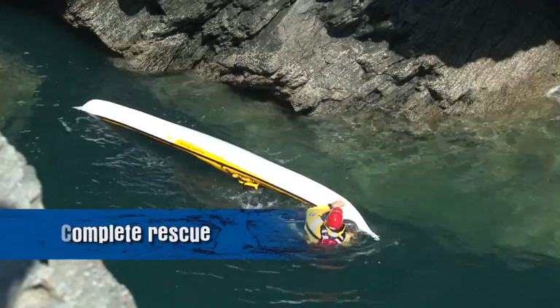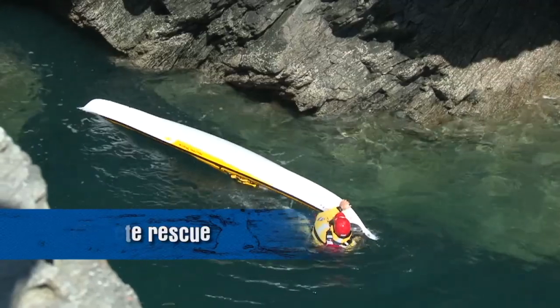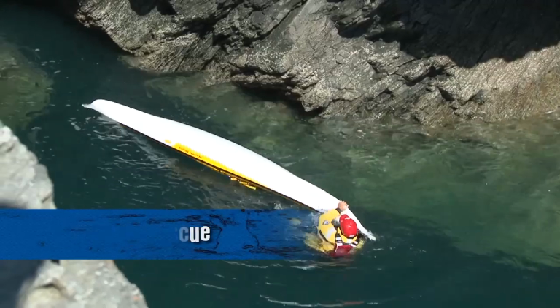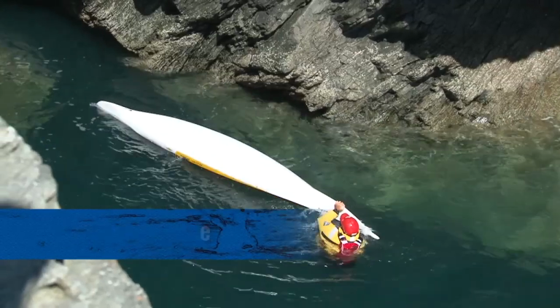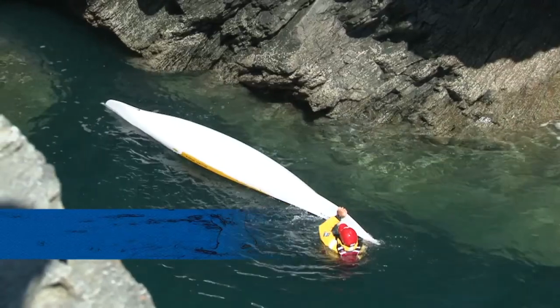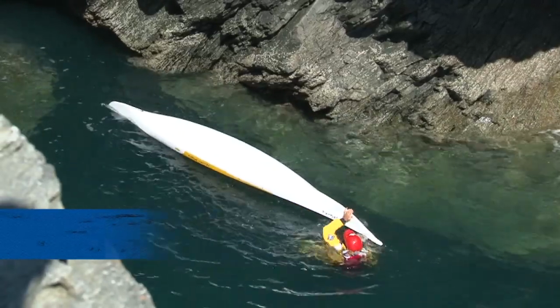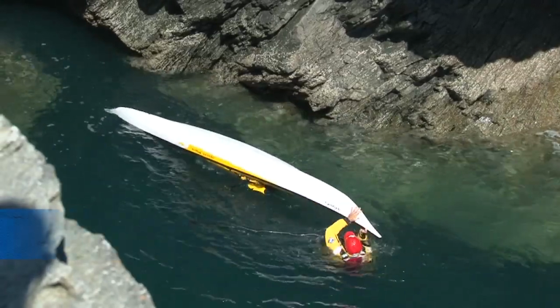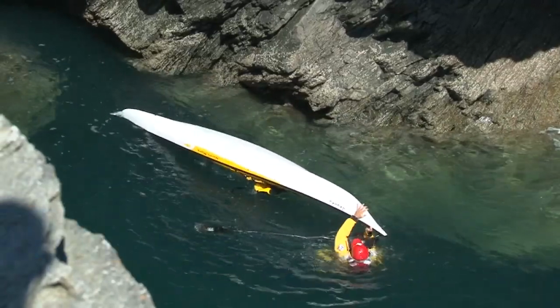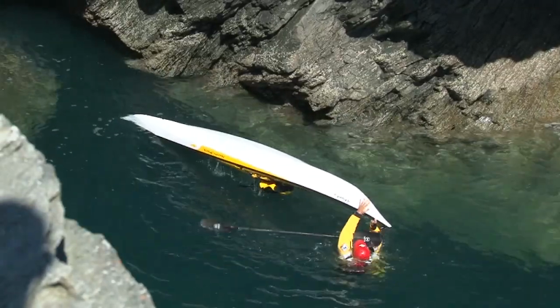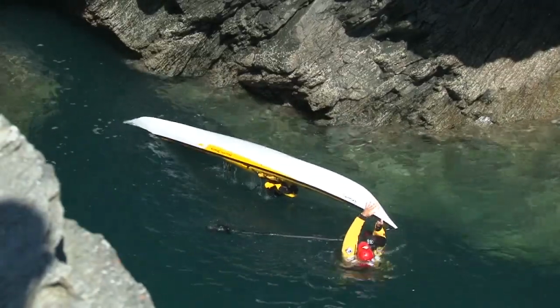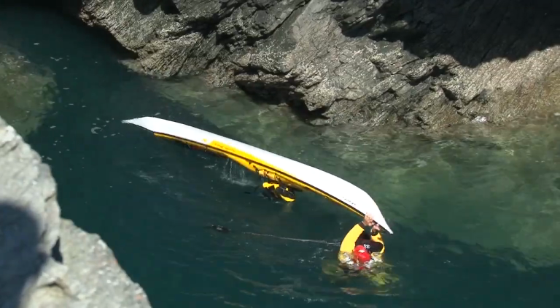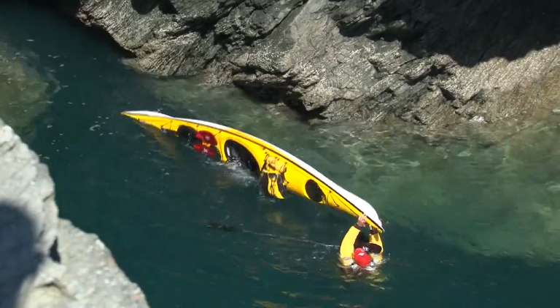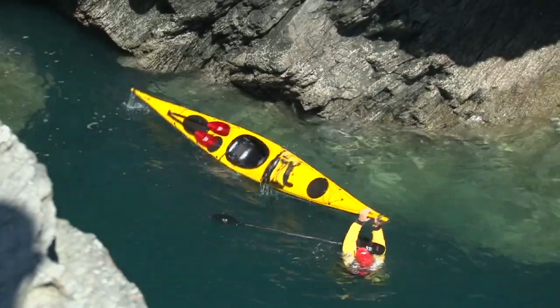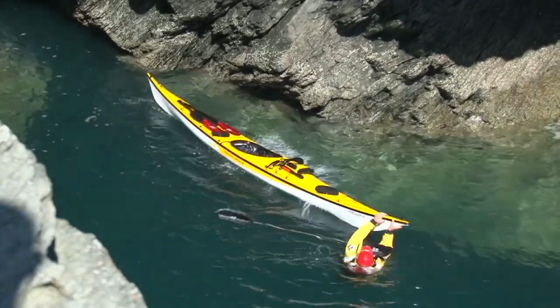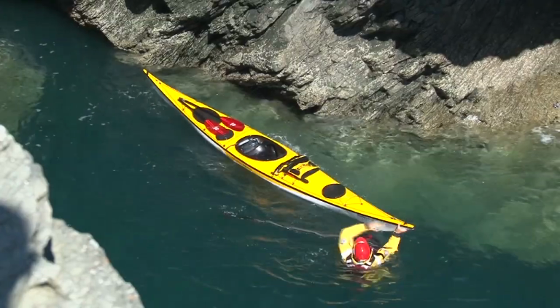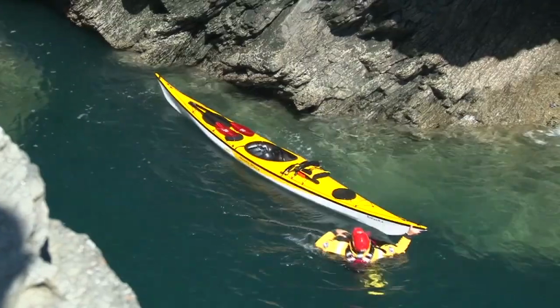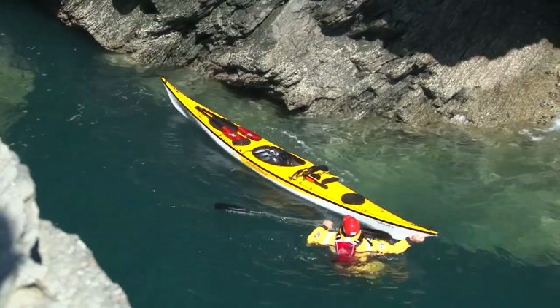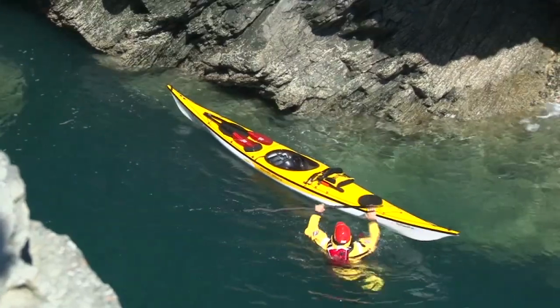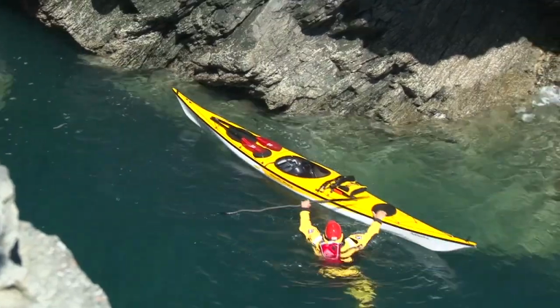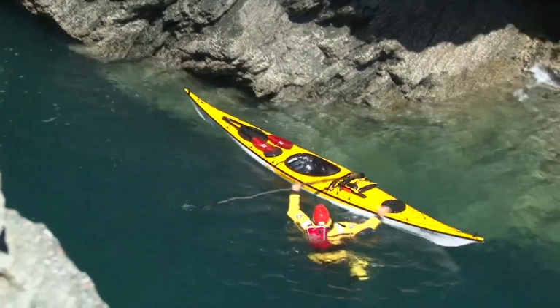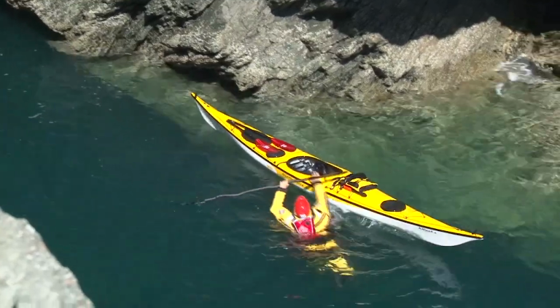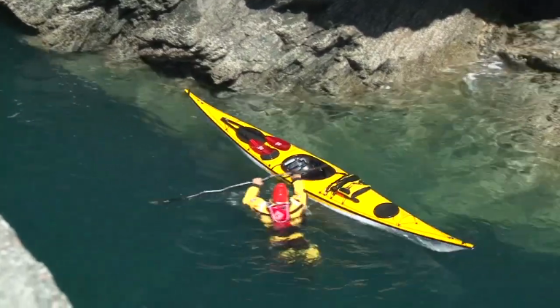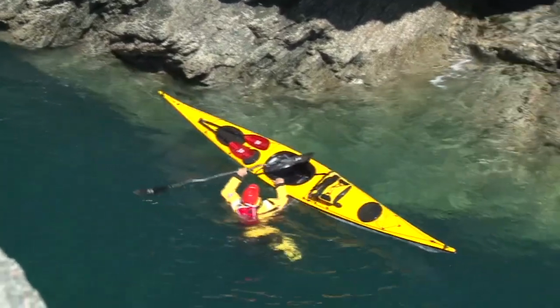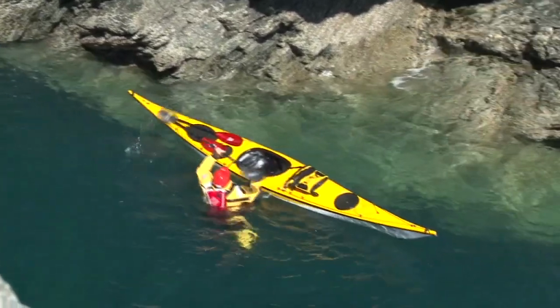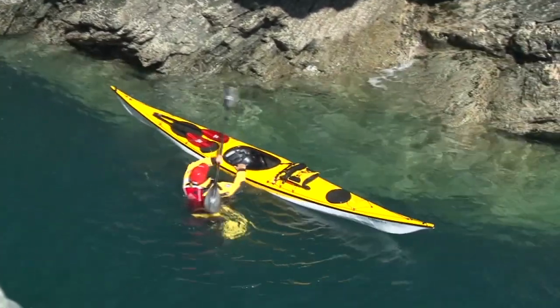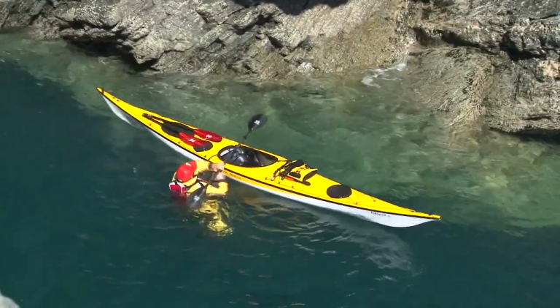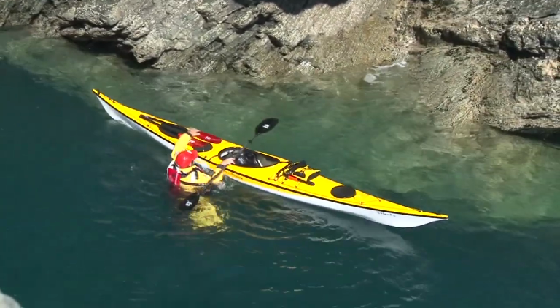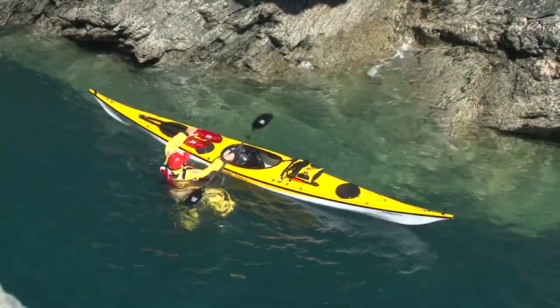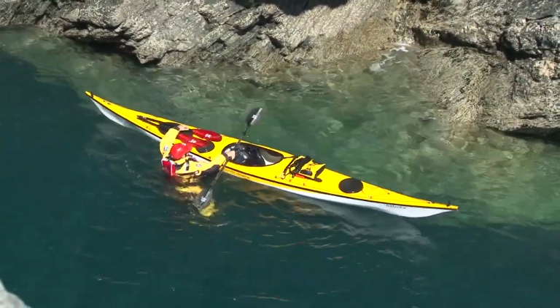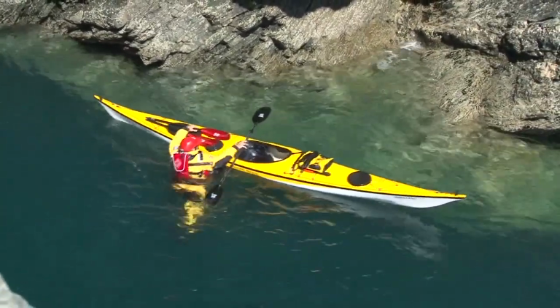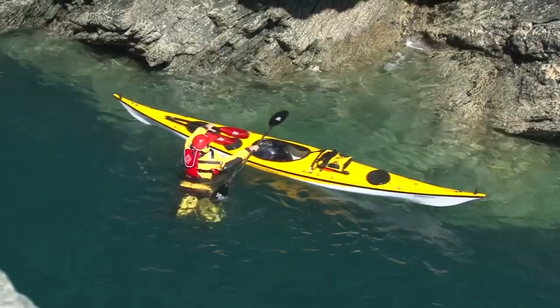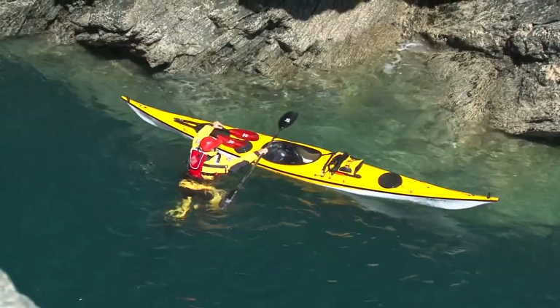Let's take a closer look at the full technique. With good balance skills, the principal challenge now is to empty the kayak, climb onto the back deck of the boat, slide into the cockpit, replace the spray deck, and paddle away.